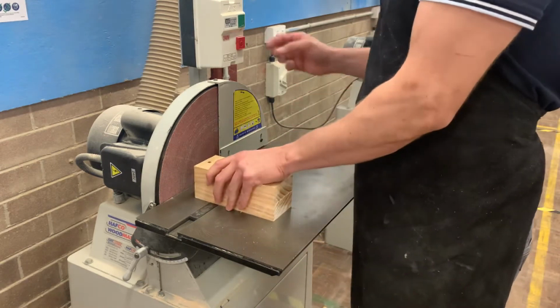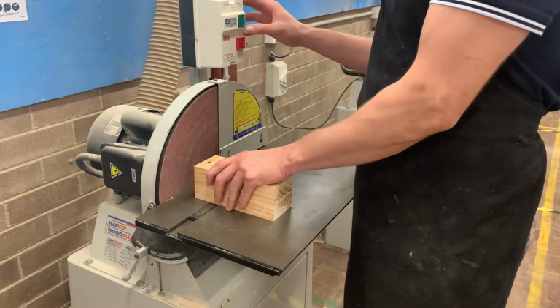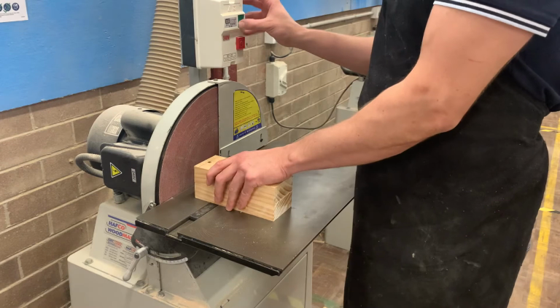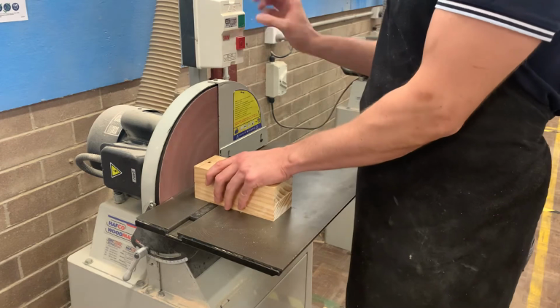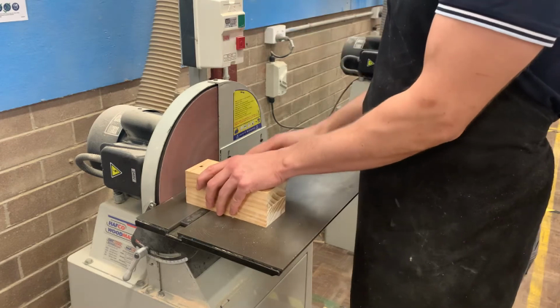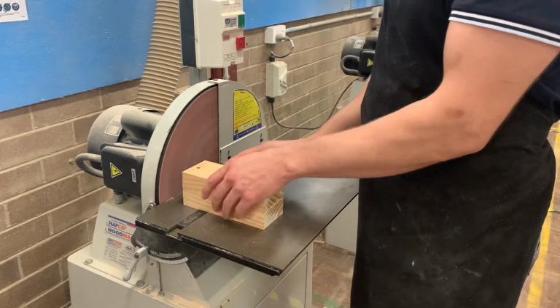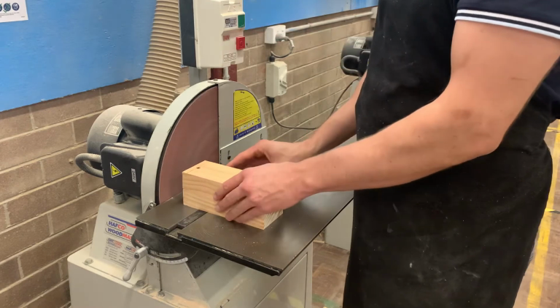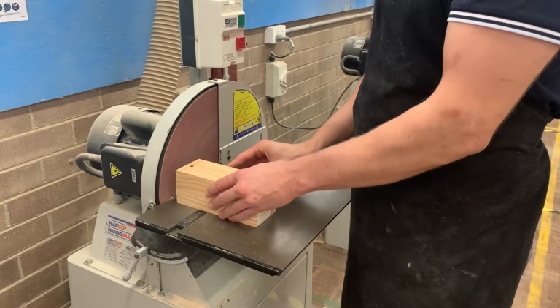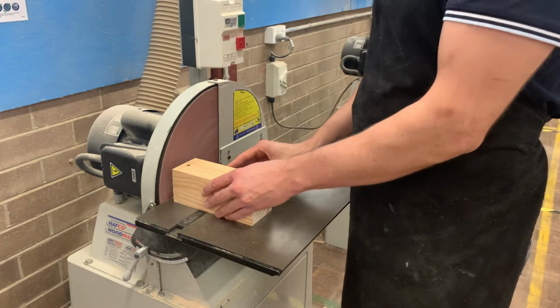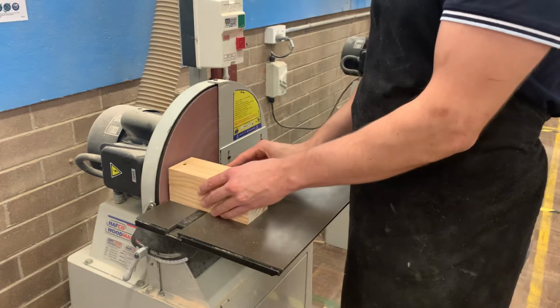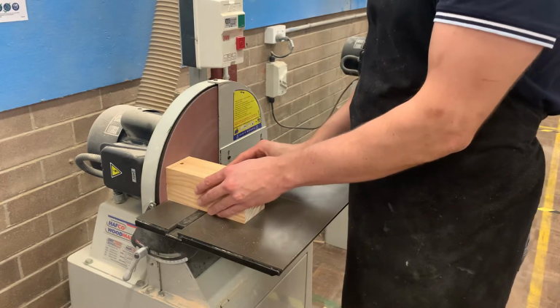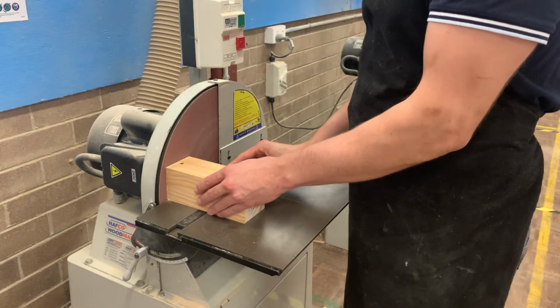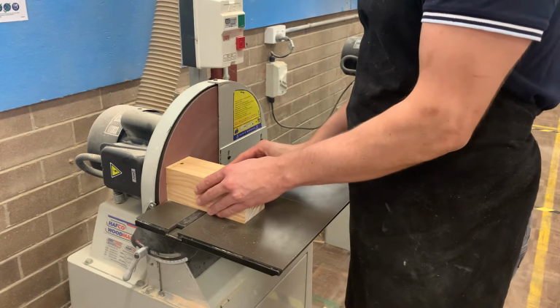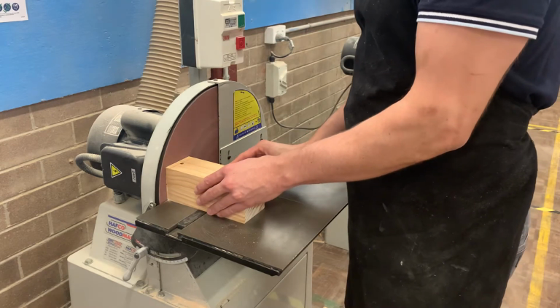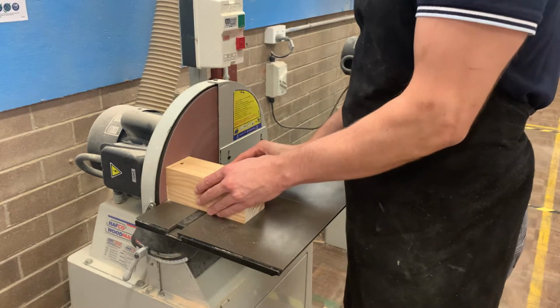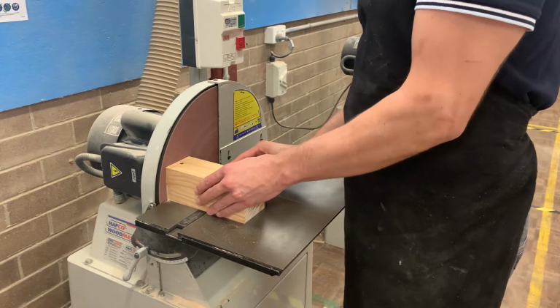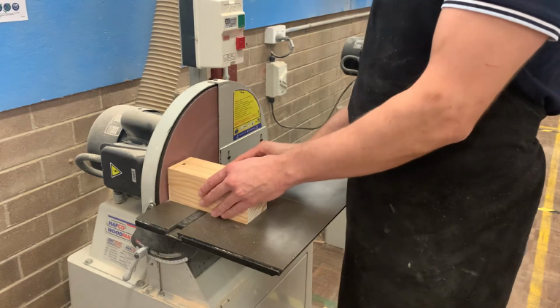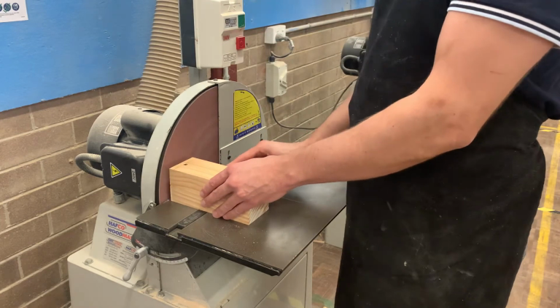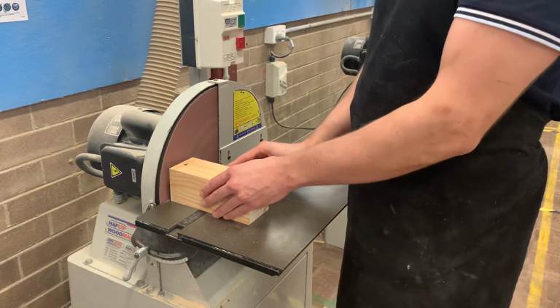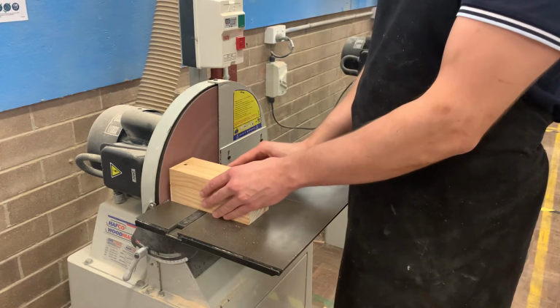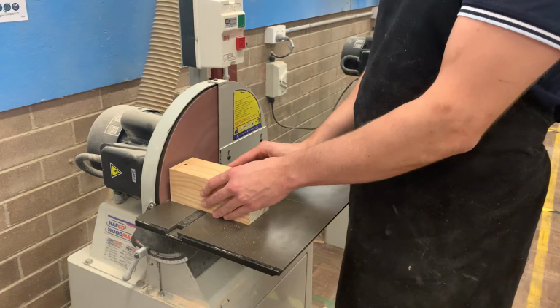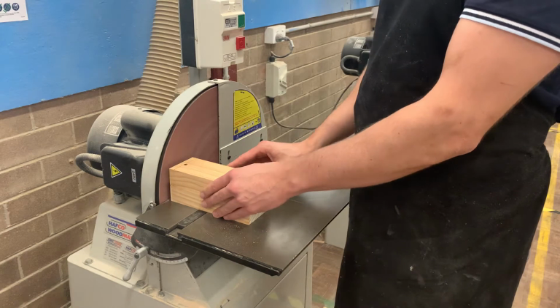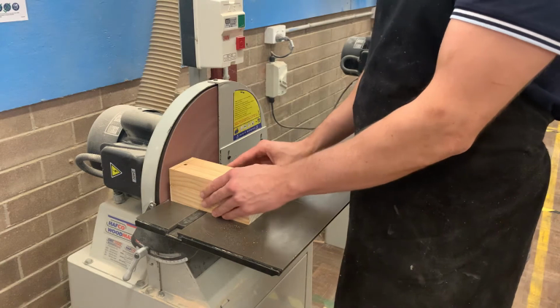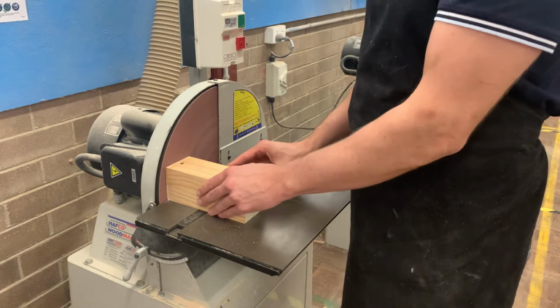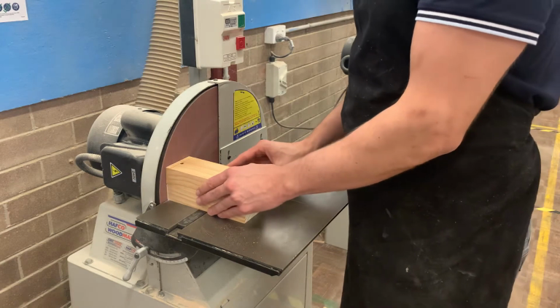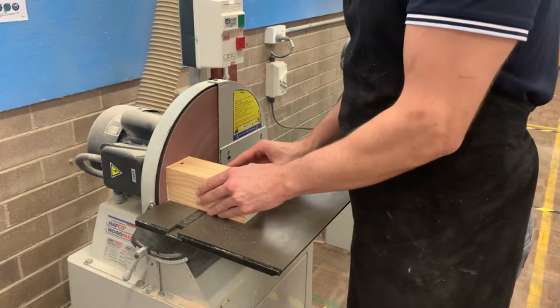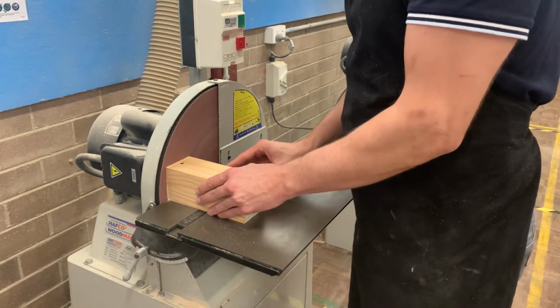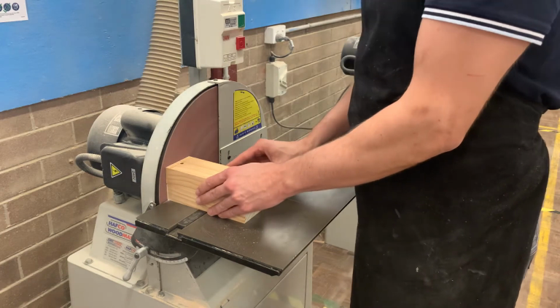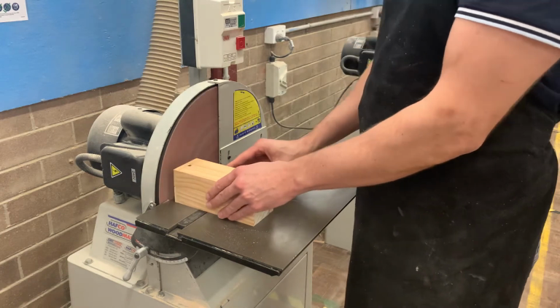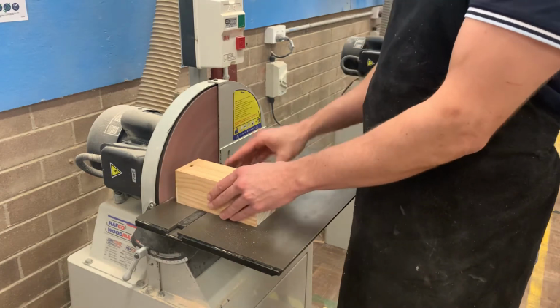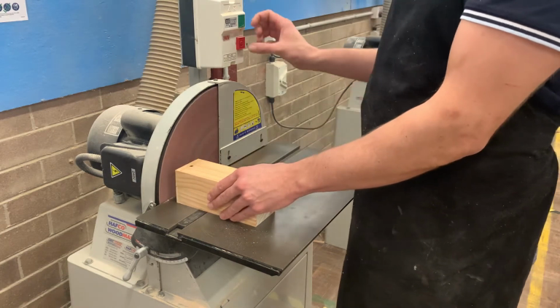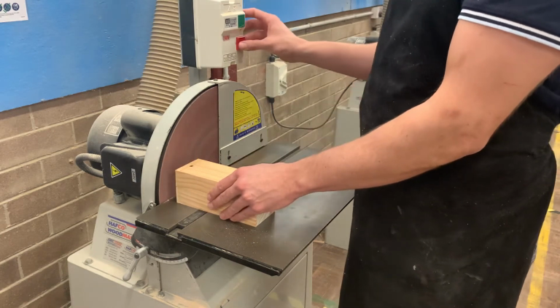Set this in, turn this on, turn this back, turn it on — one, two — then two seconds off. One, two — then two seconds off.